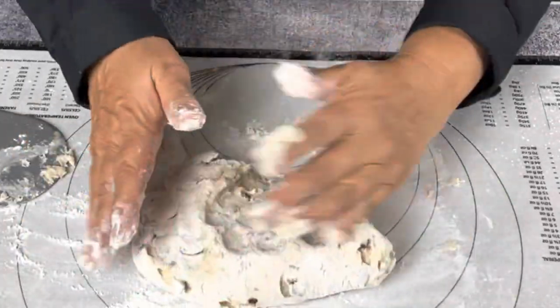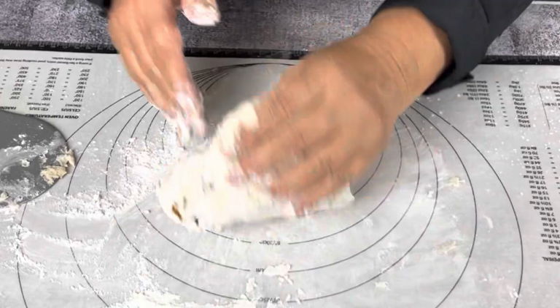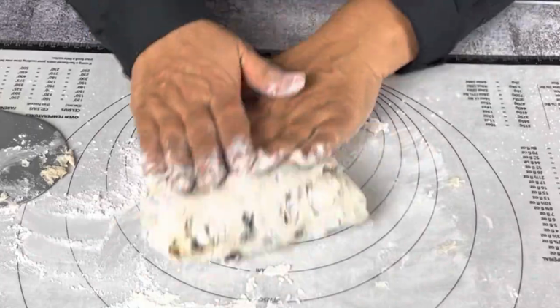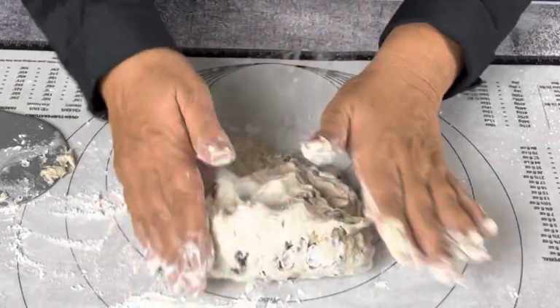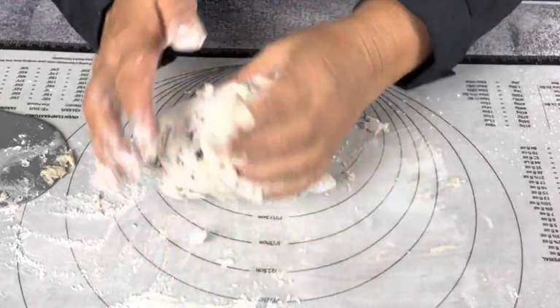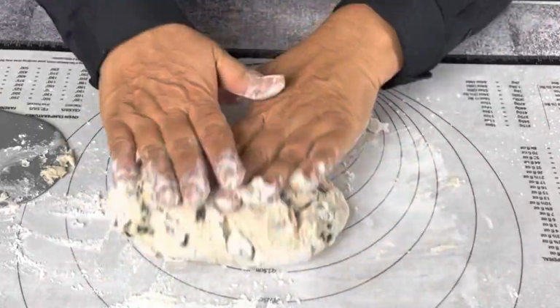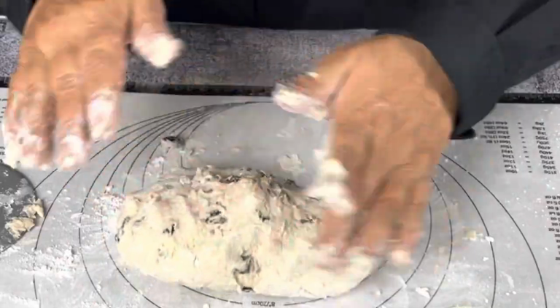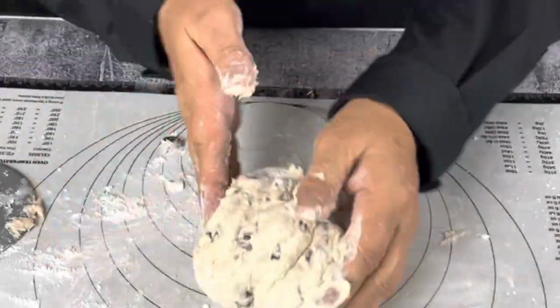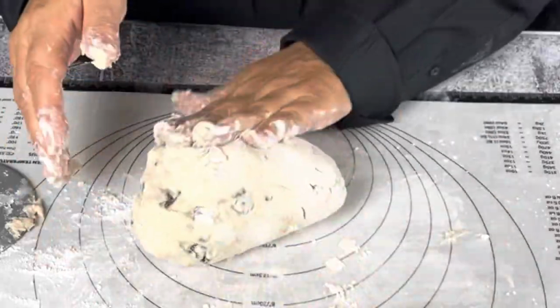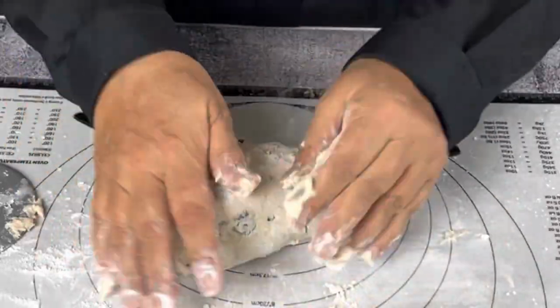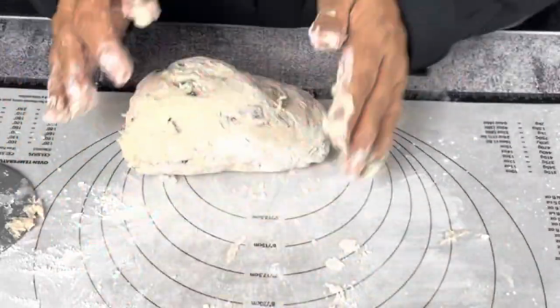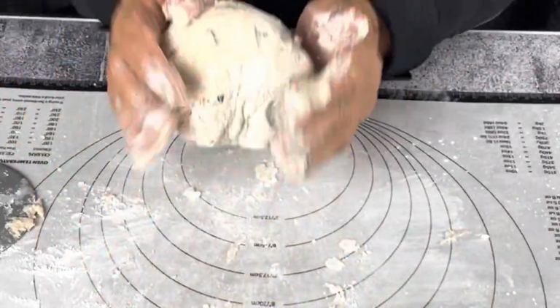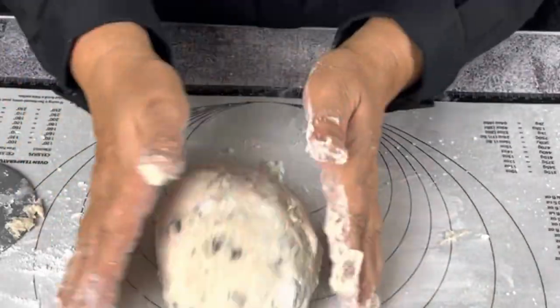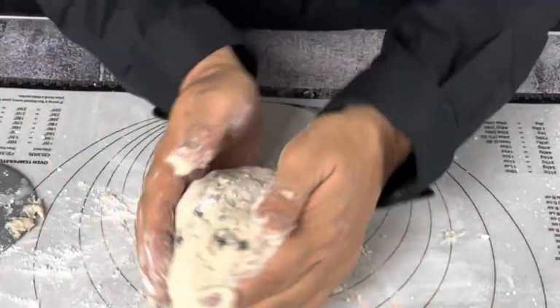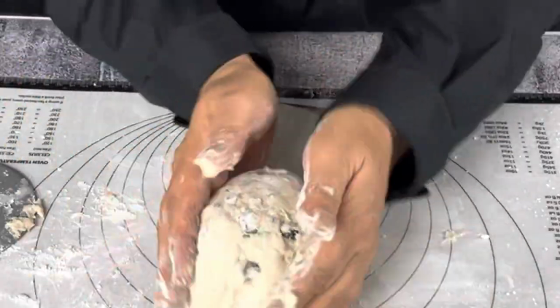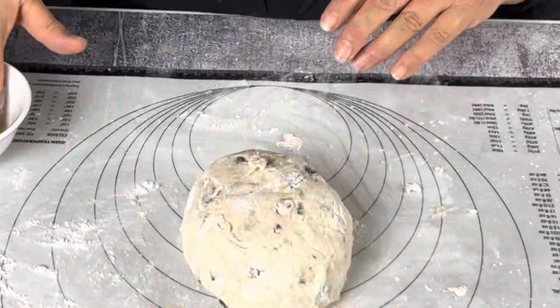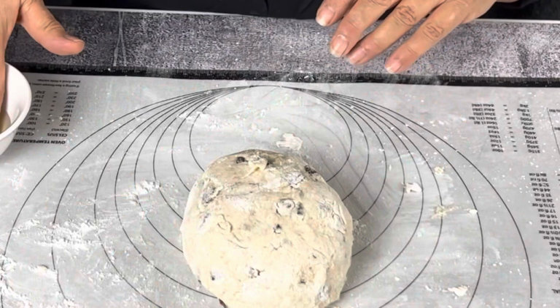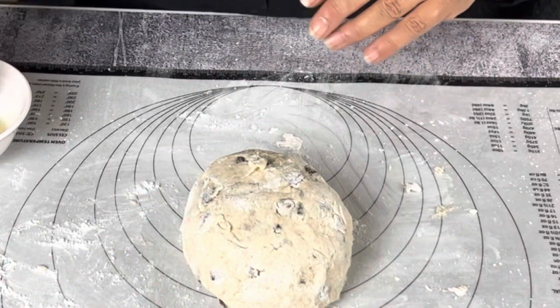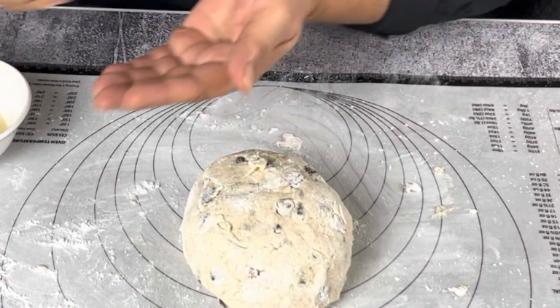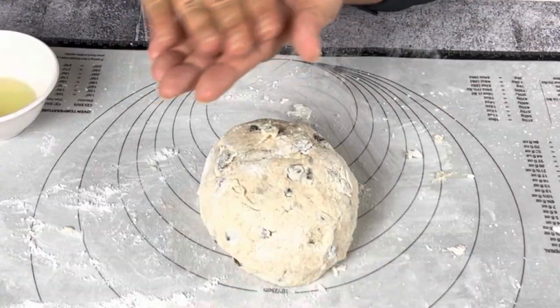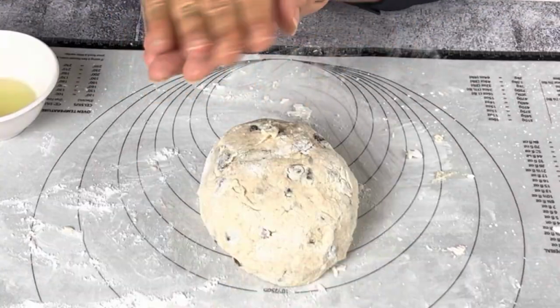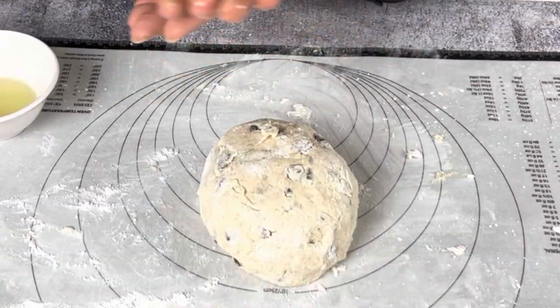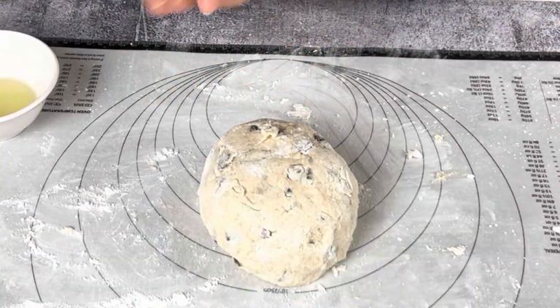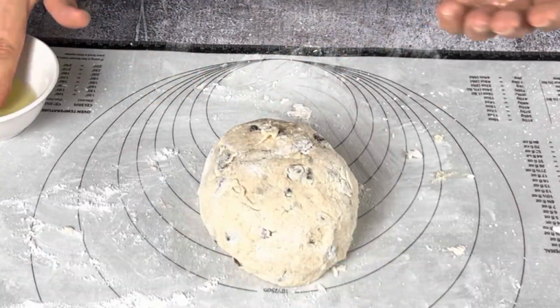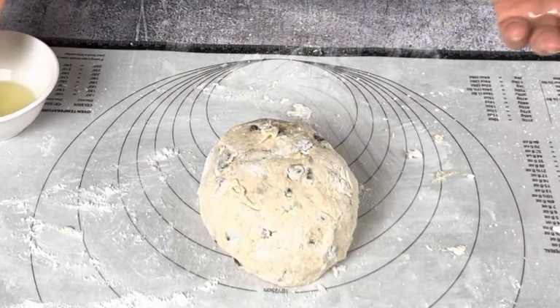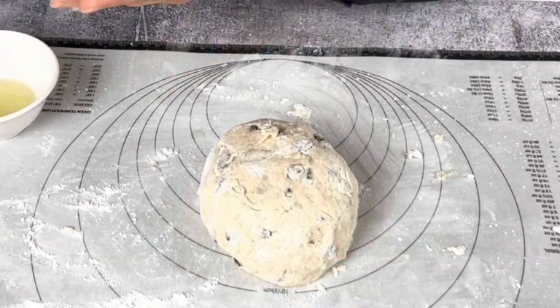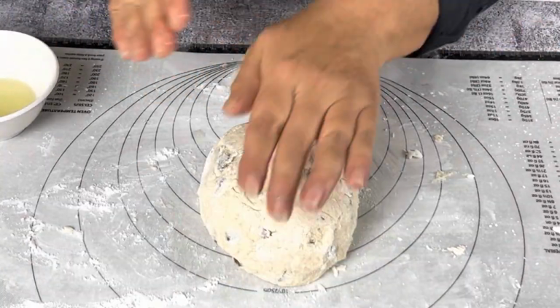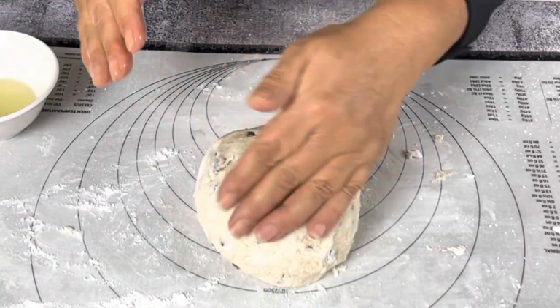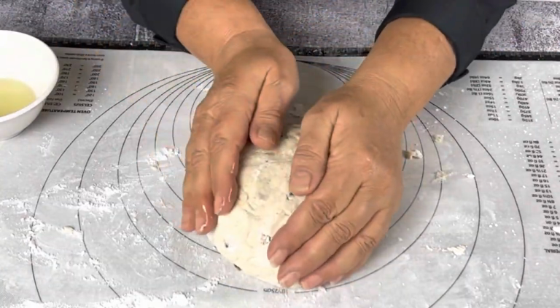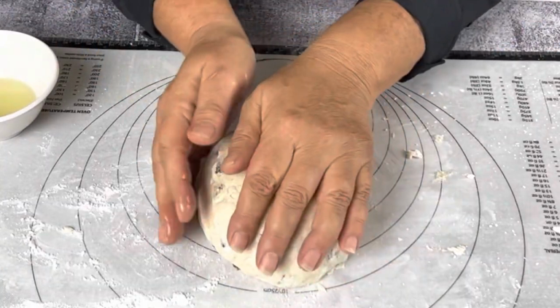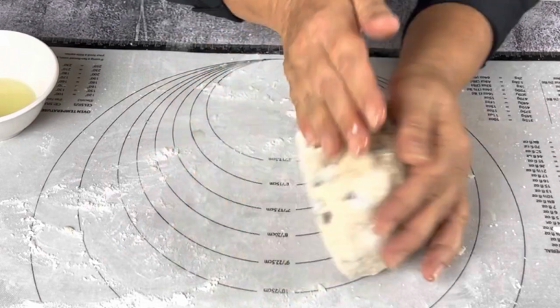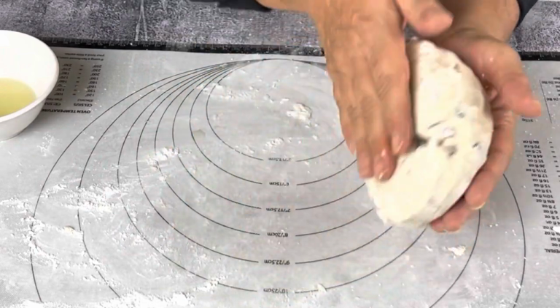I'd just like to add that when measuring out your flour at the beginning of the process, pour it in loosely into your cup — don't pack it in. That should weigh roughly between 190 to 200 grams of flour.